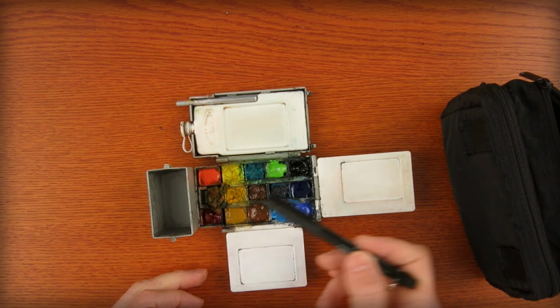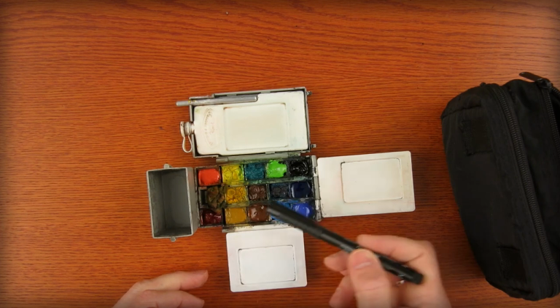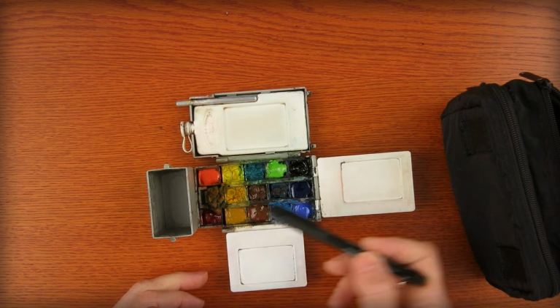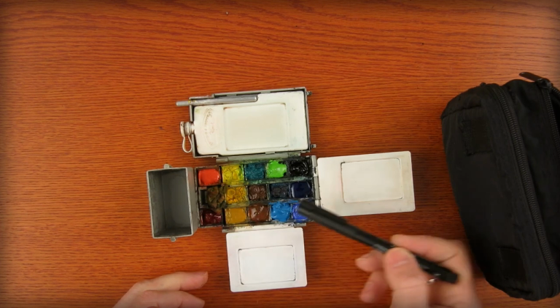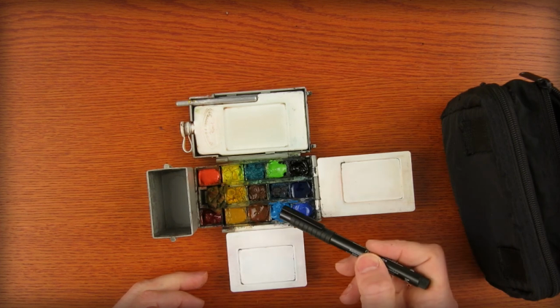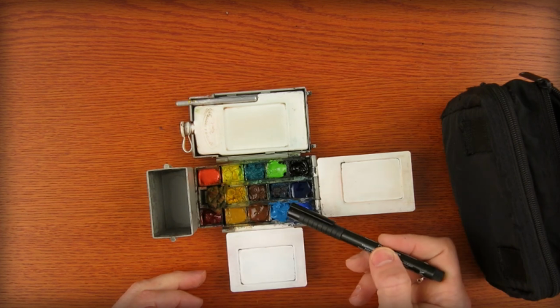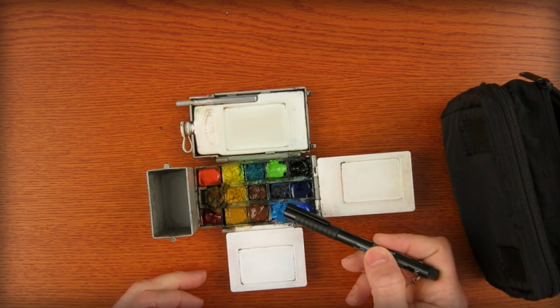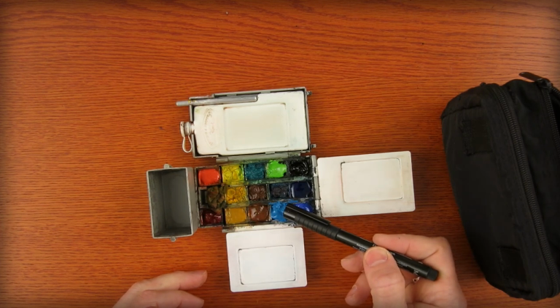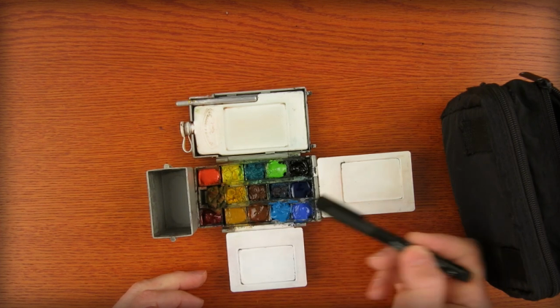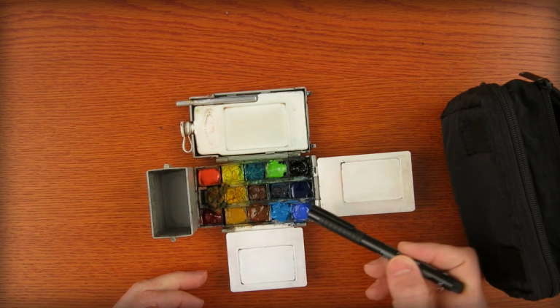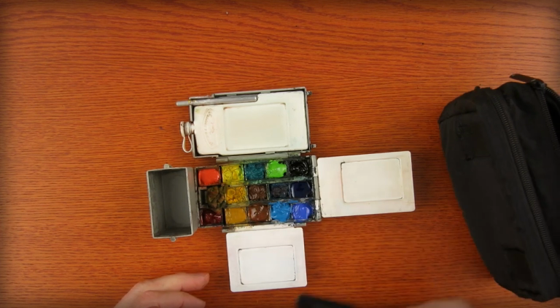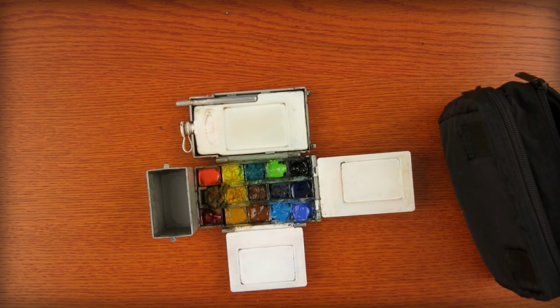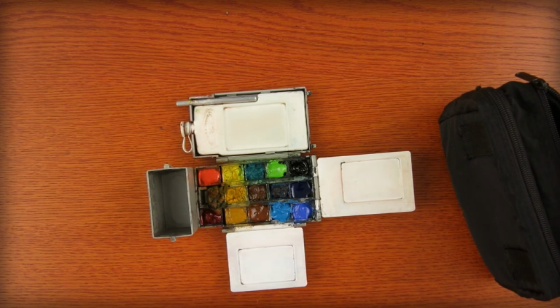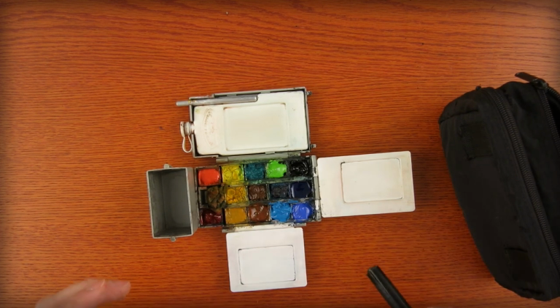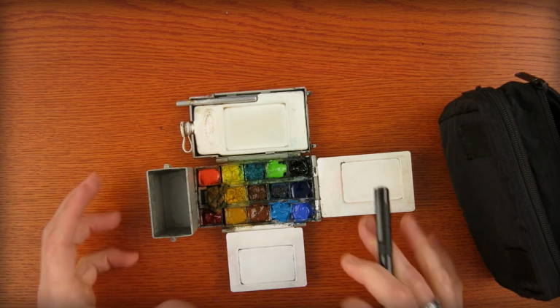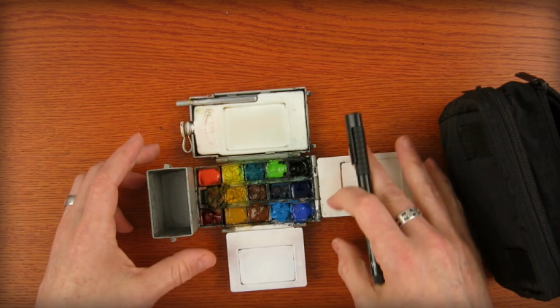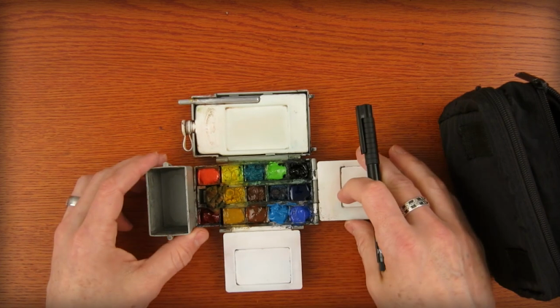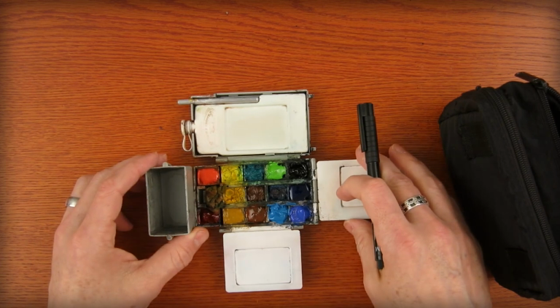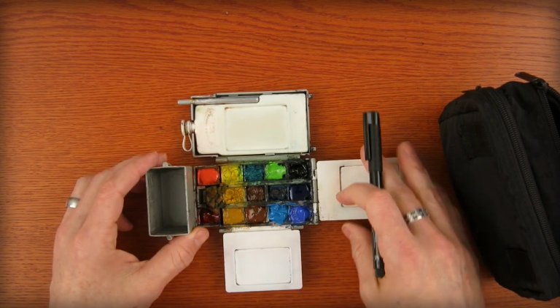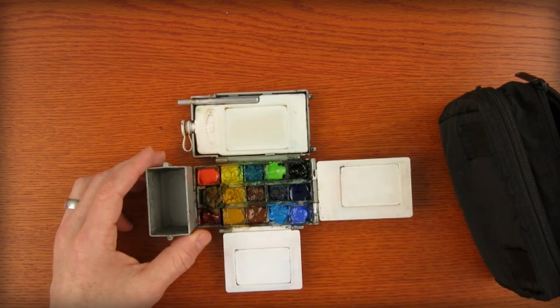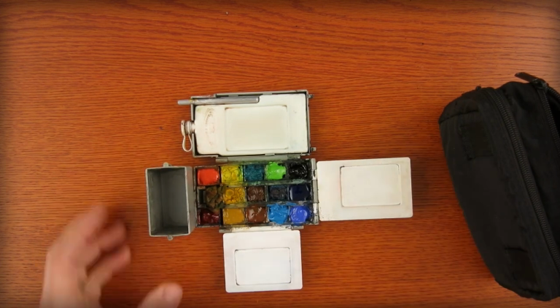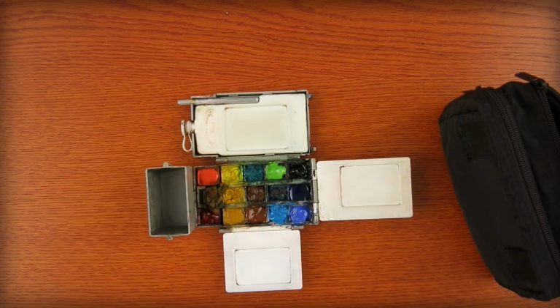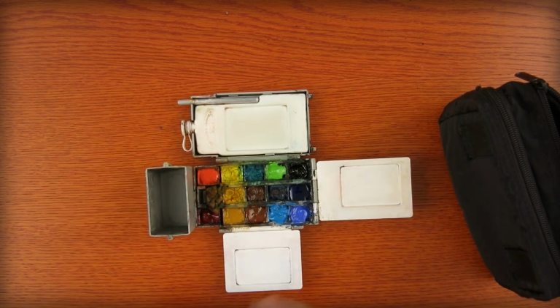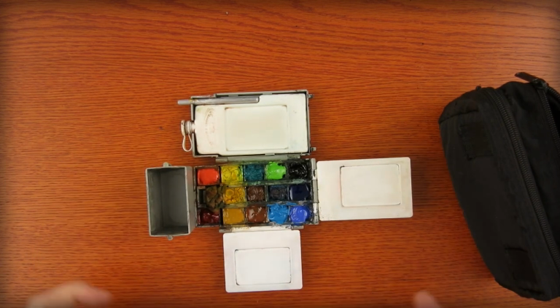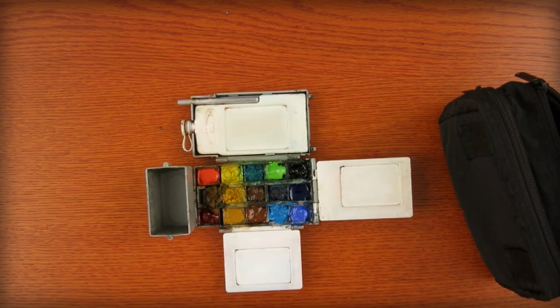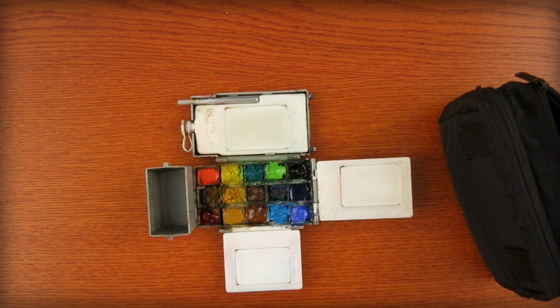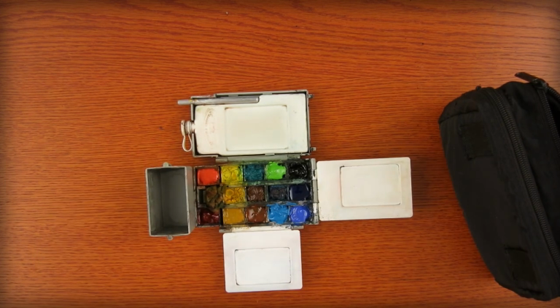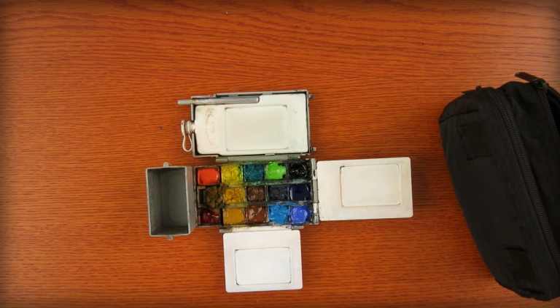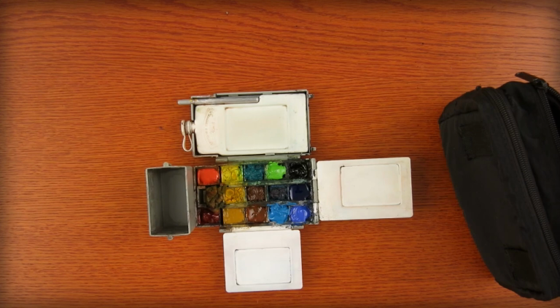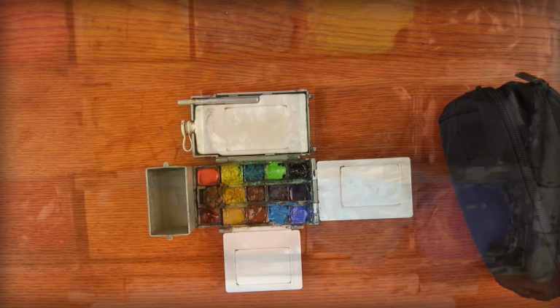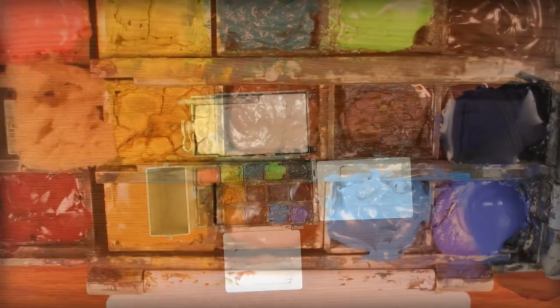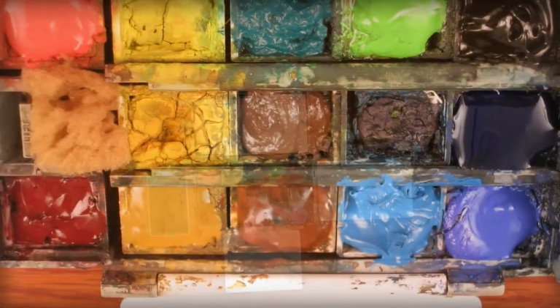Also Yellow Ochre, Burnt Sienna, Cerulean Blue, and Cobalt Blue. This is the best range of colors that works for me, for landscapes and portraits and everything in between. And it all fits in here.